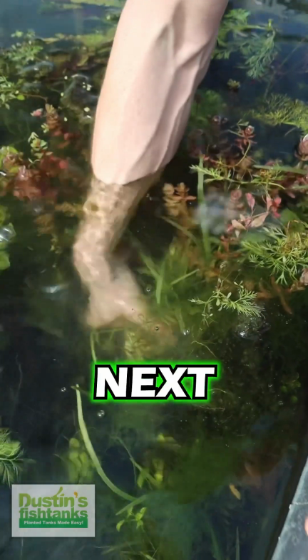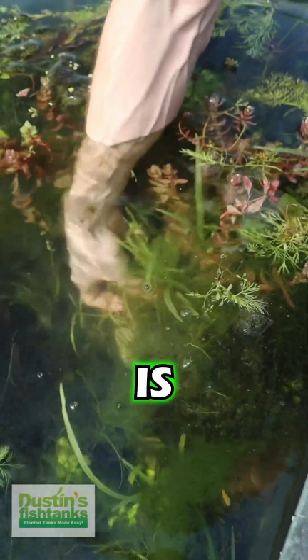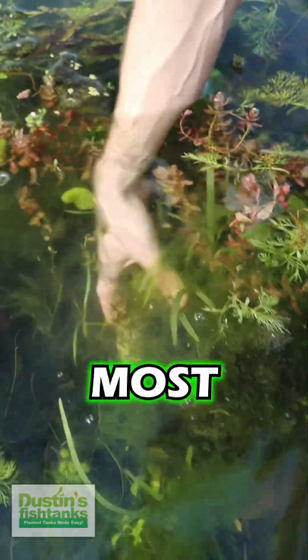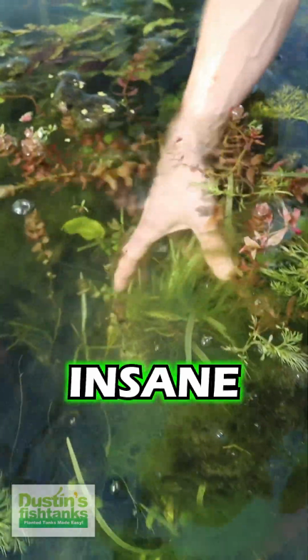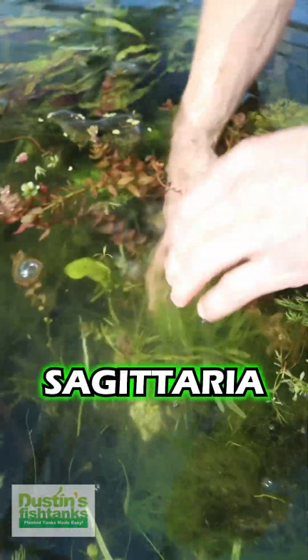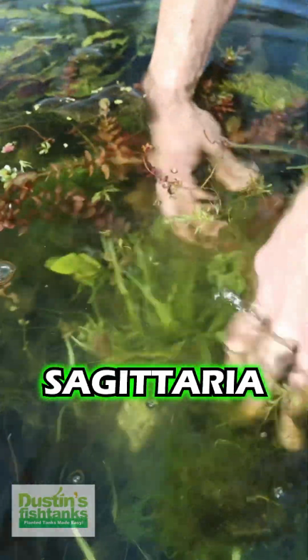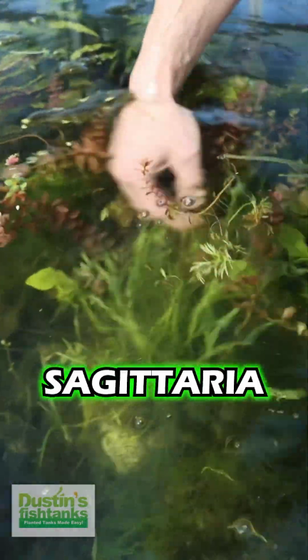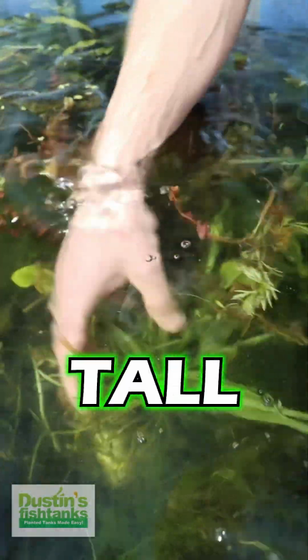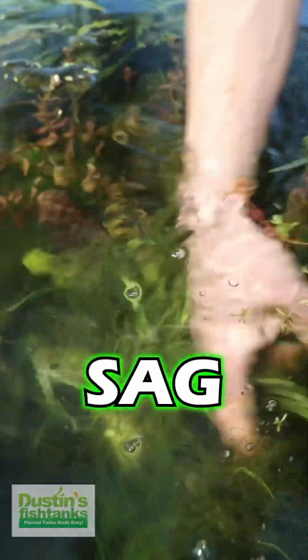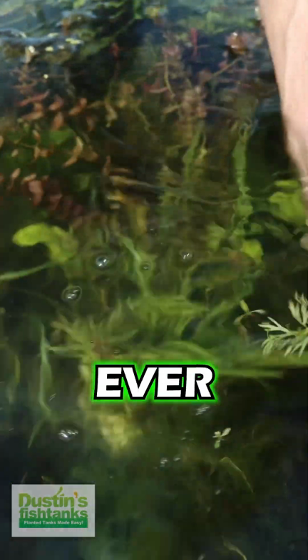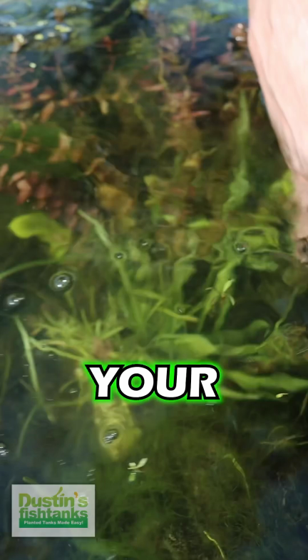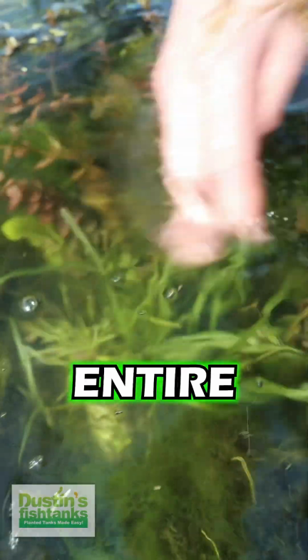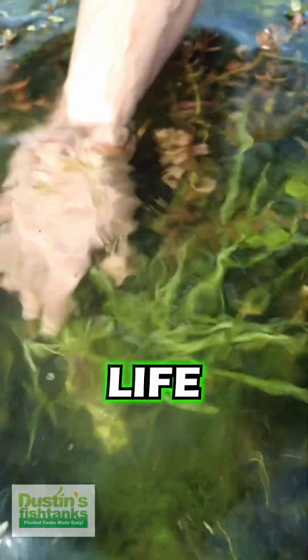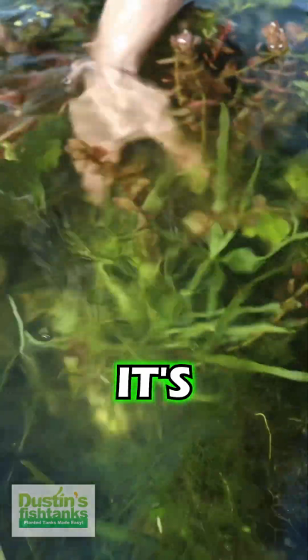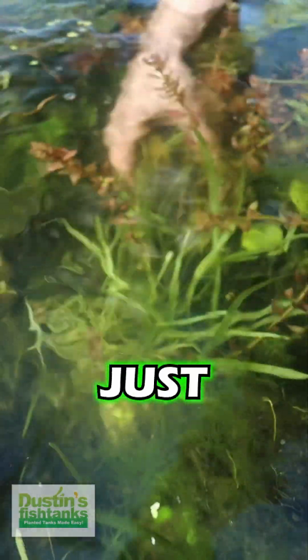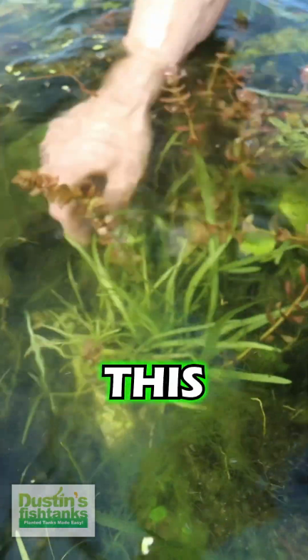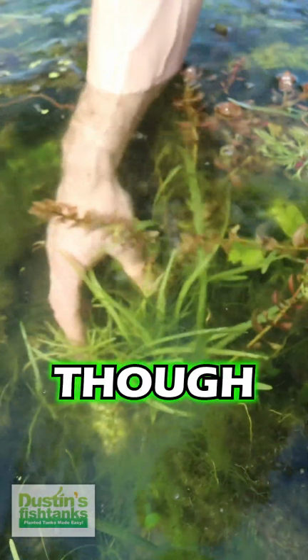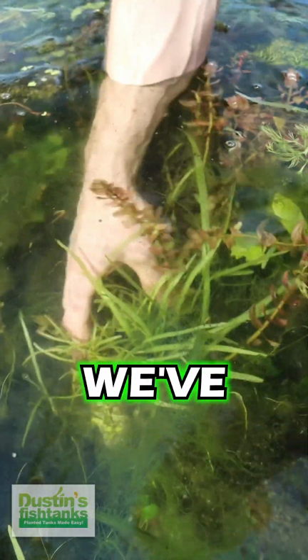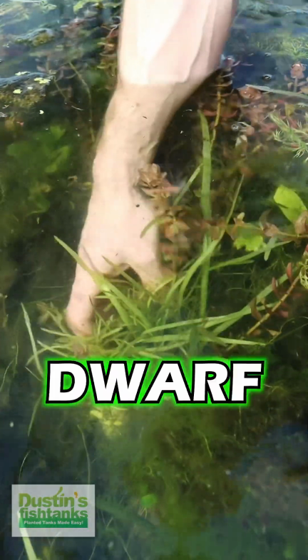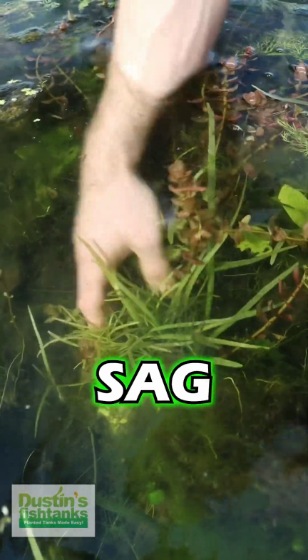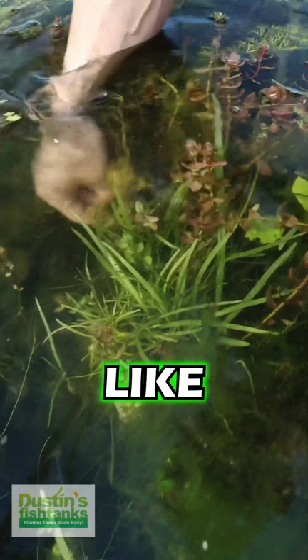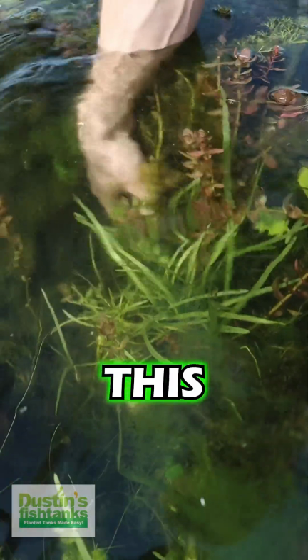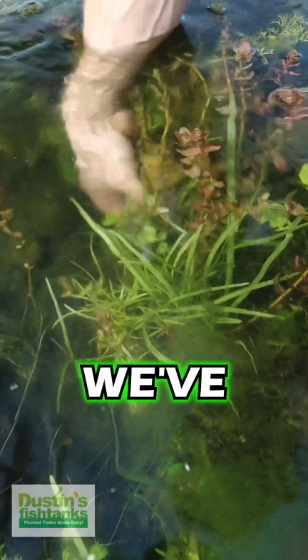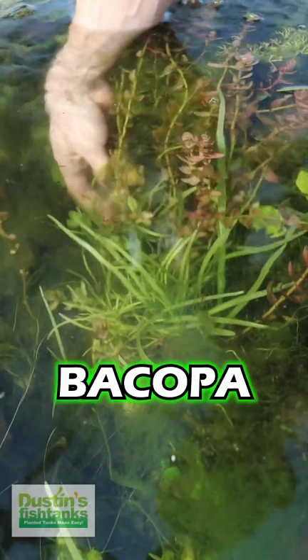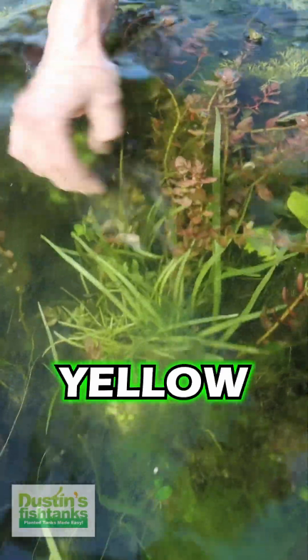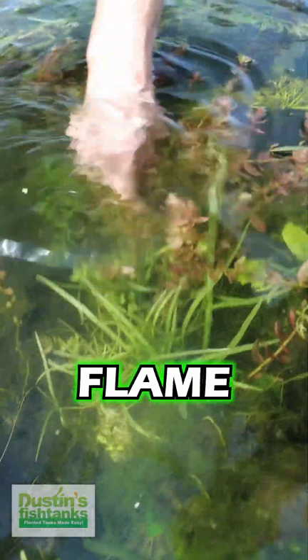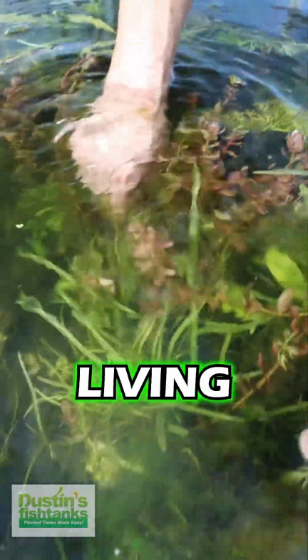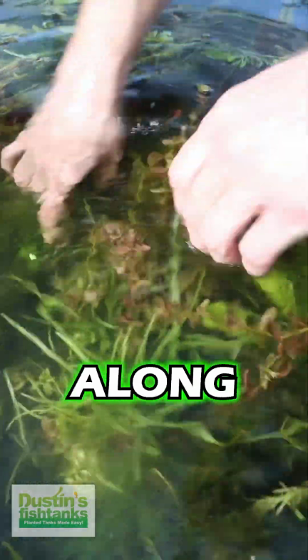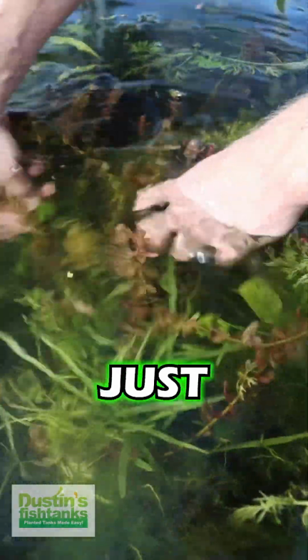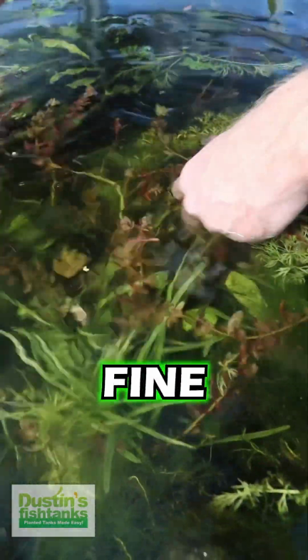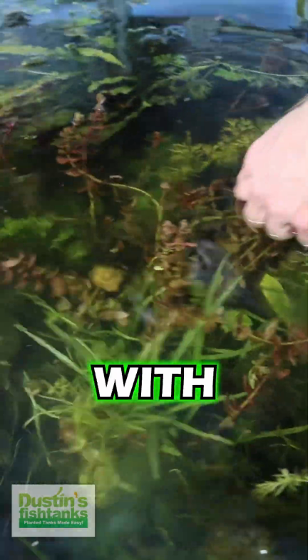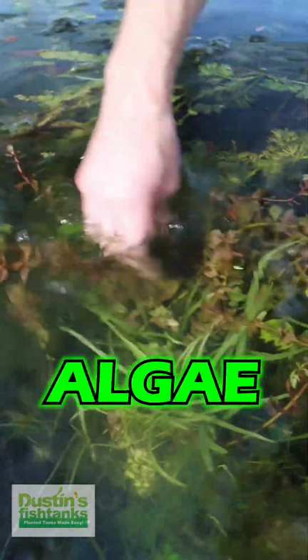Right next to it is the most insane Sagittaria tall sage you've ever seen in your entire life. It's not just this plant though — we've got dwarf sage growing like this, and we've got Bacopa yellow flame living along just fine with some algae.